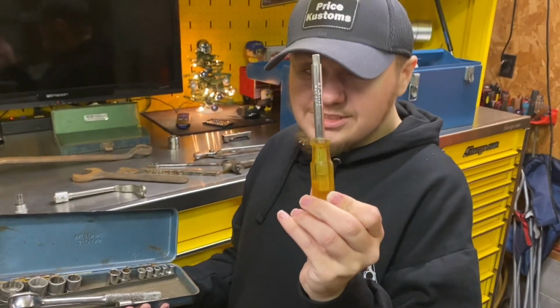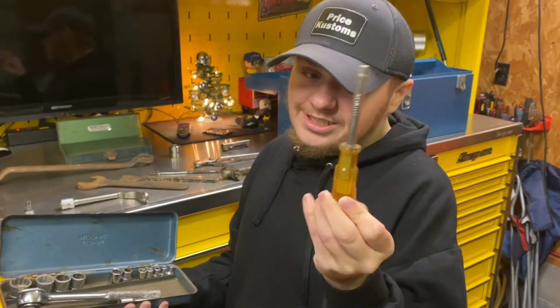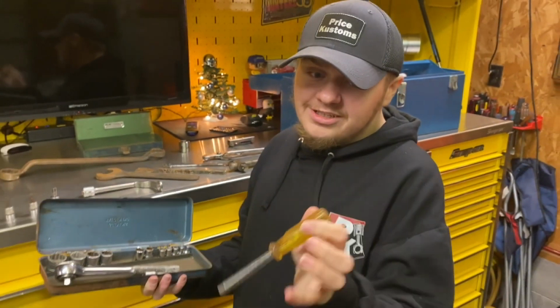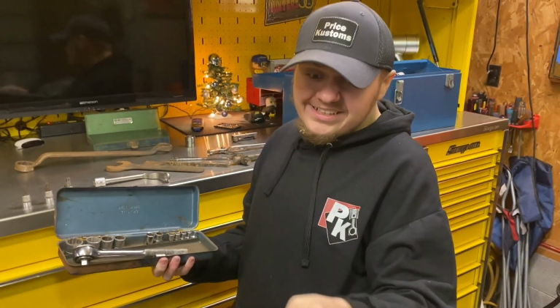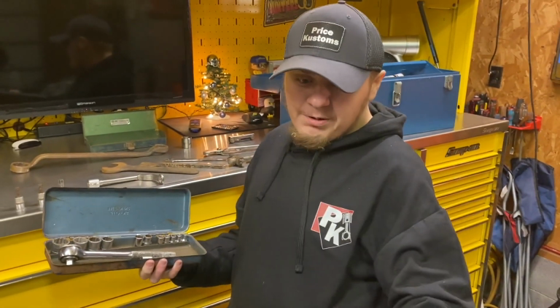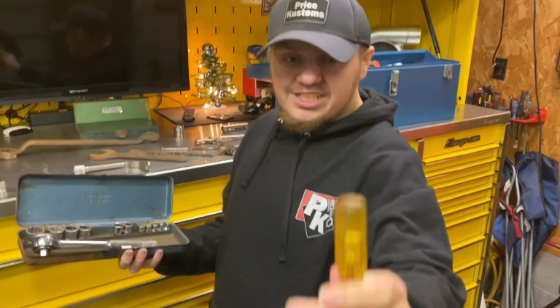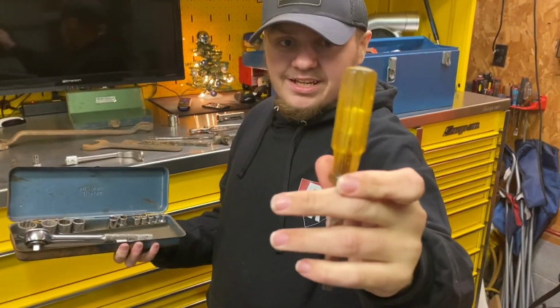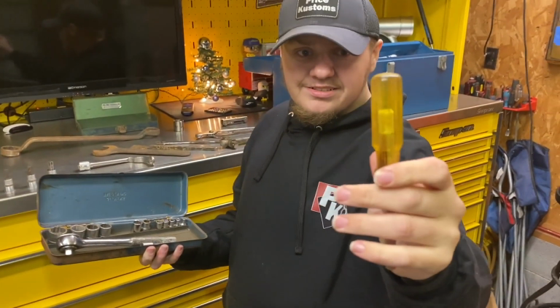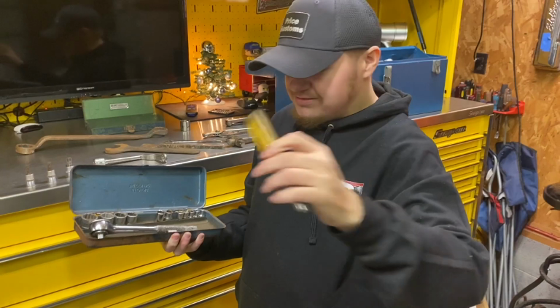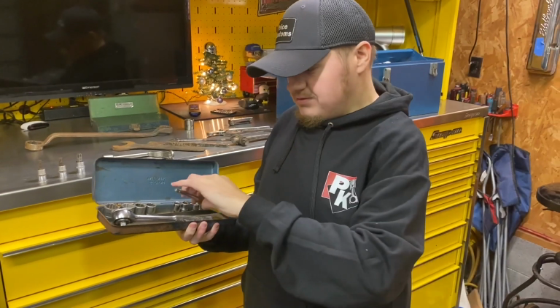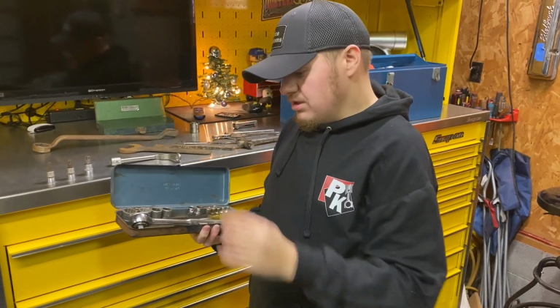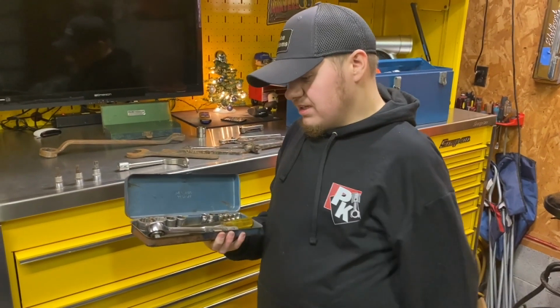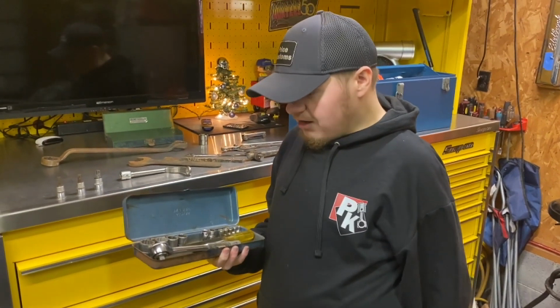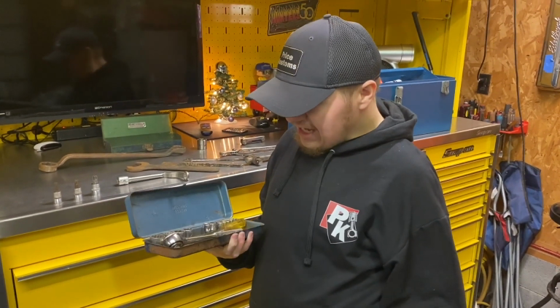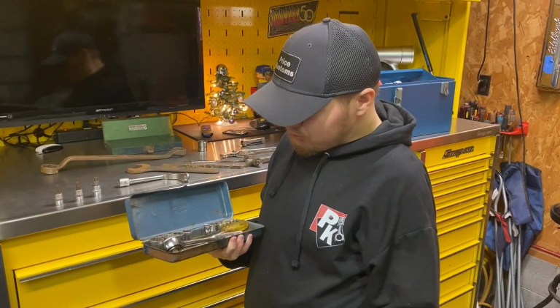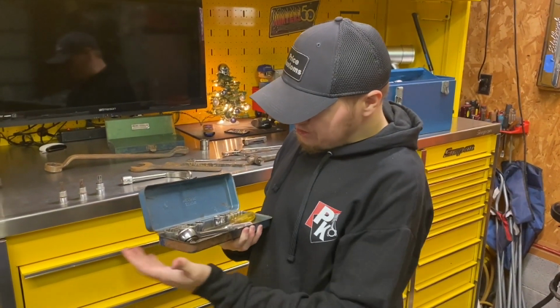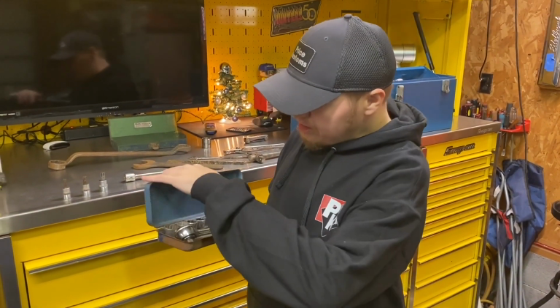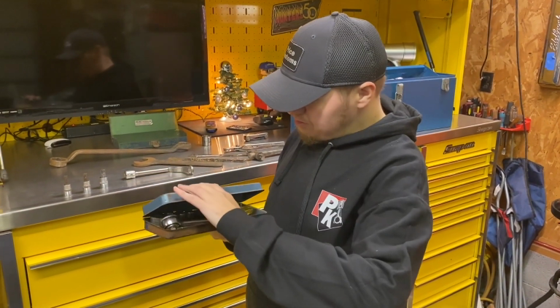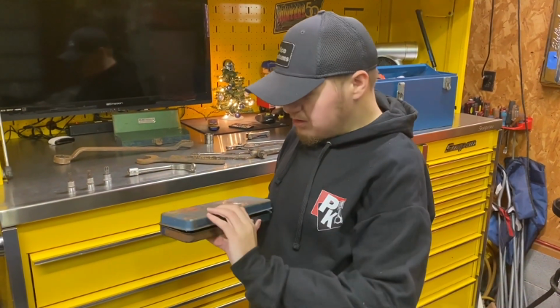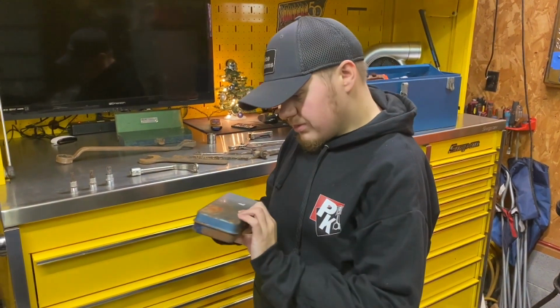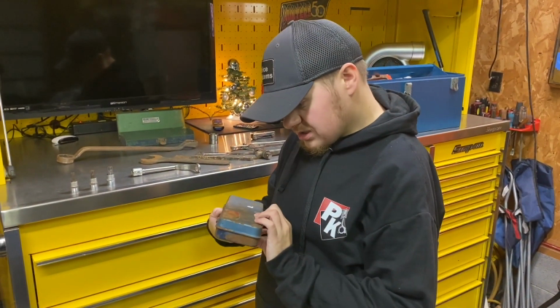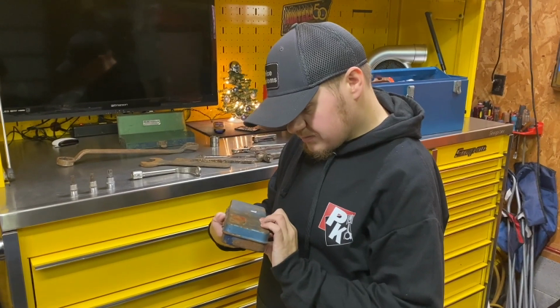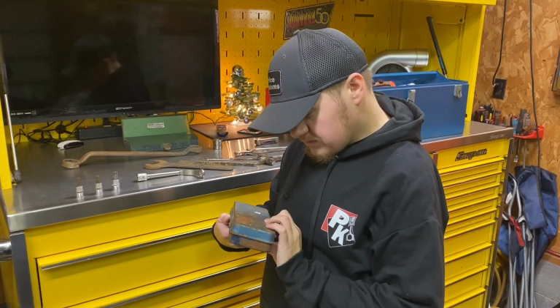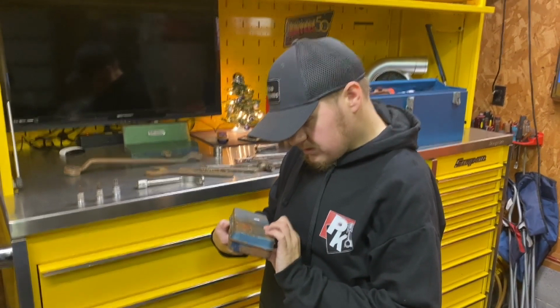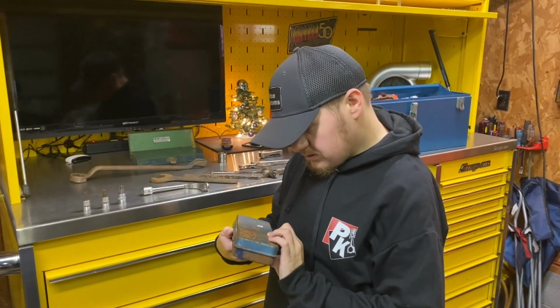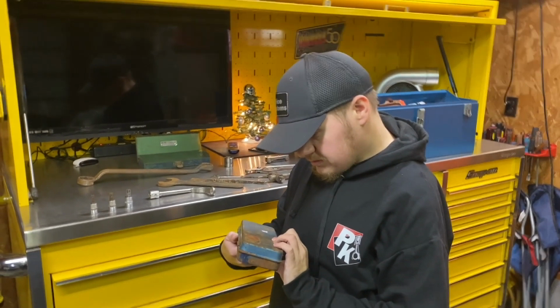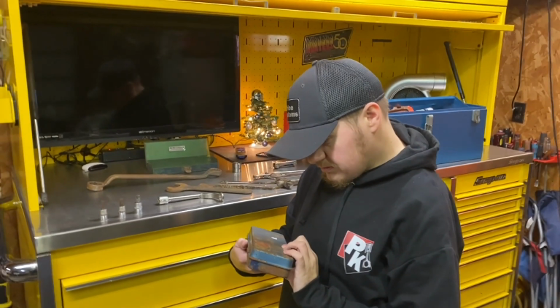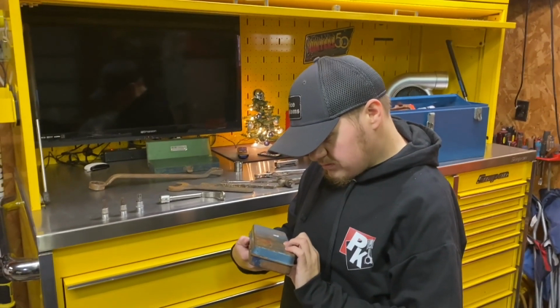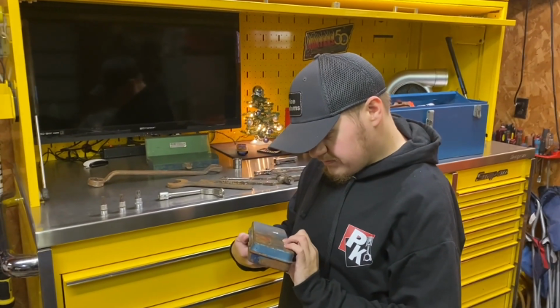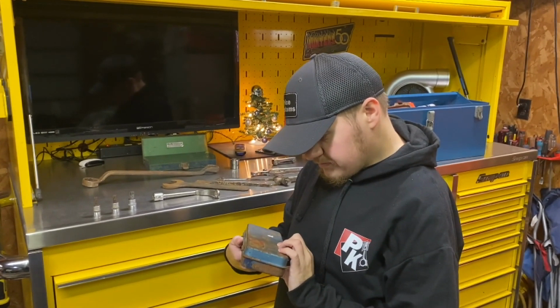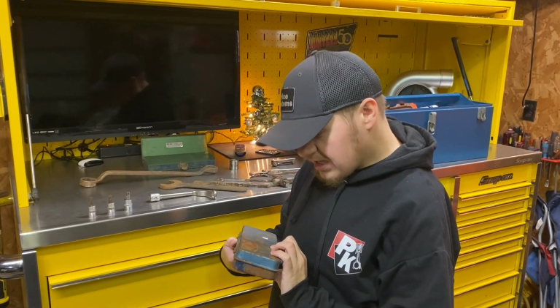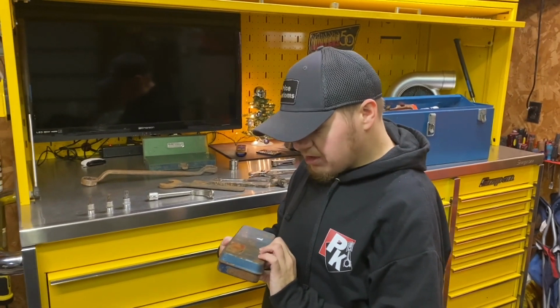And this is the actual screwdriver for the set, which is really cool — it's in like perfect shape. What year do you think that is? I honestly don't know, but the patent numbers are good. Hunter loves collecting these vintage tools.